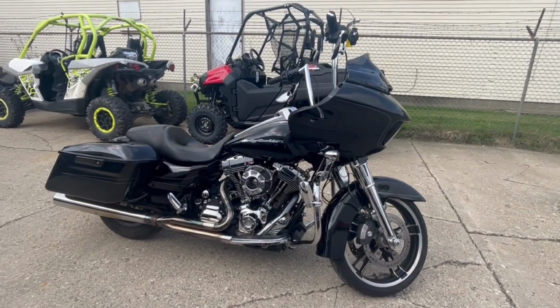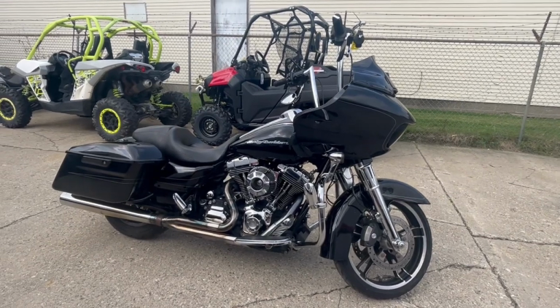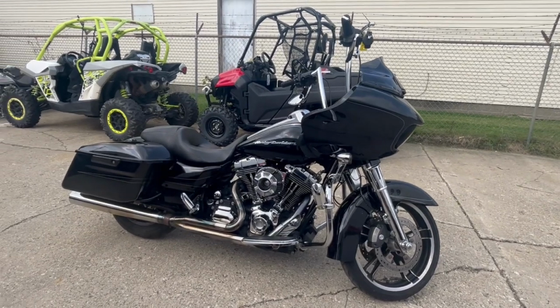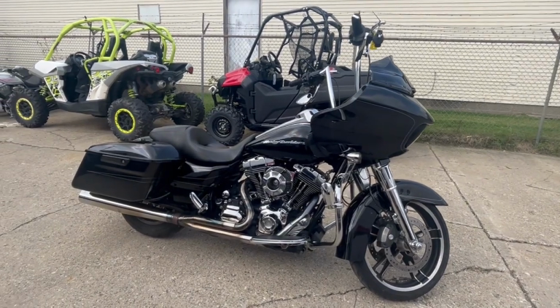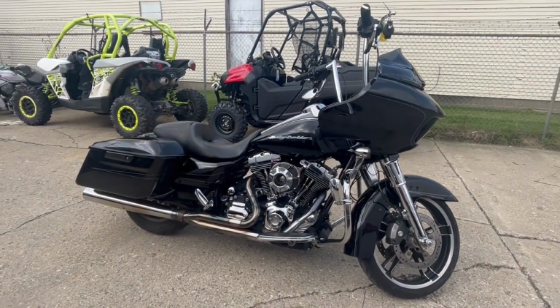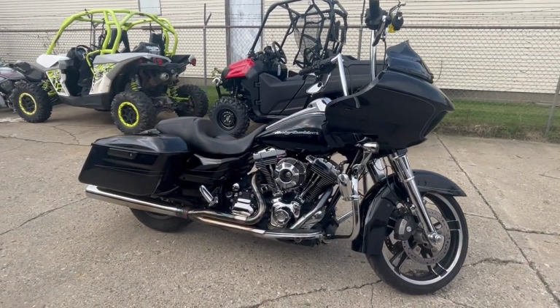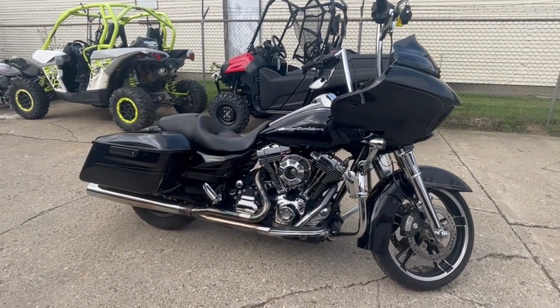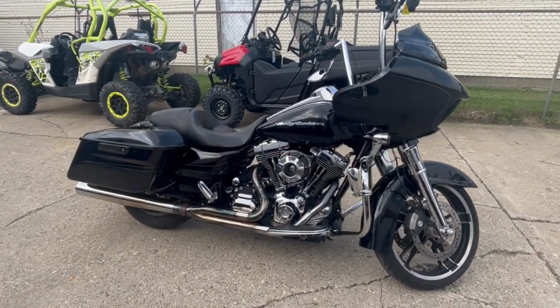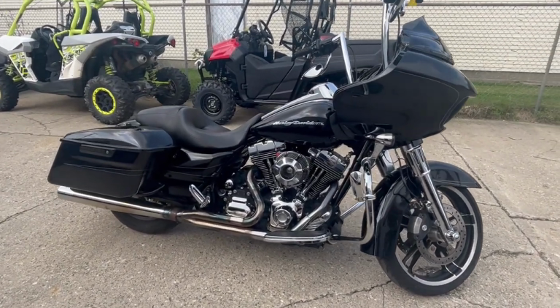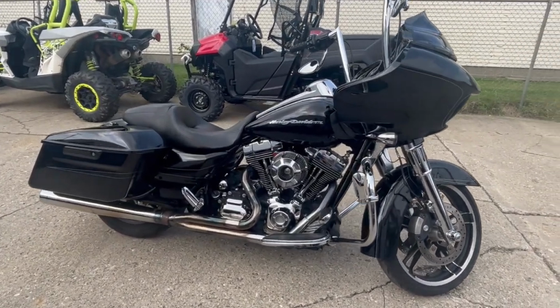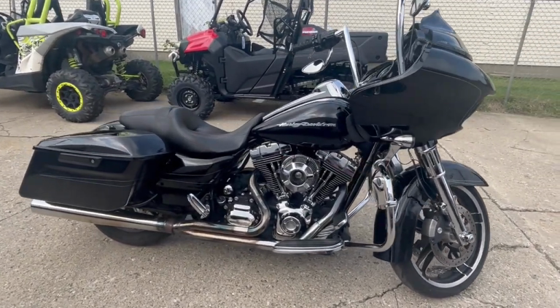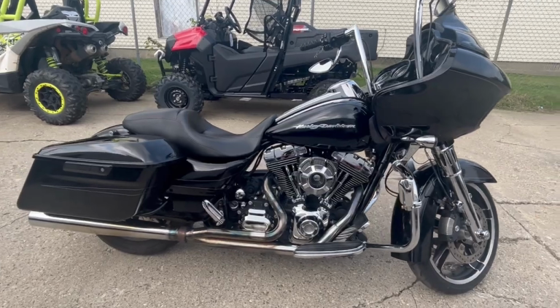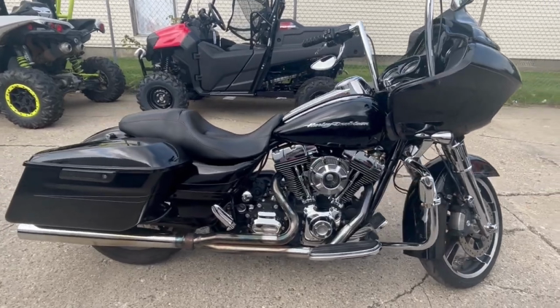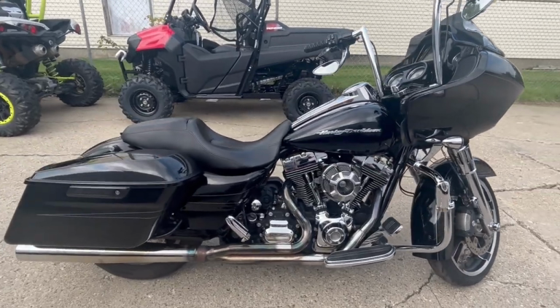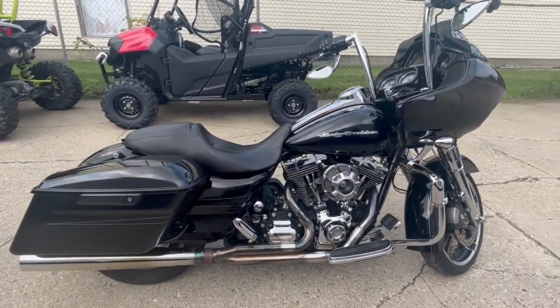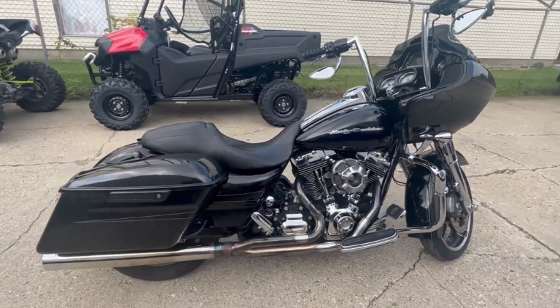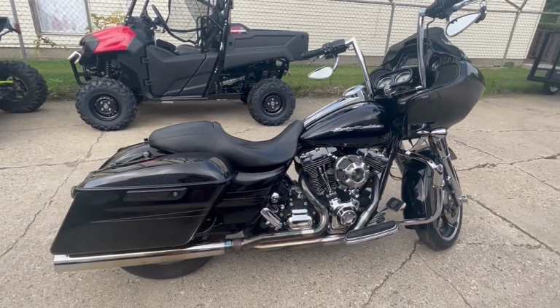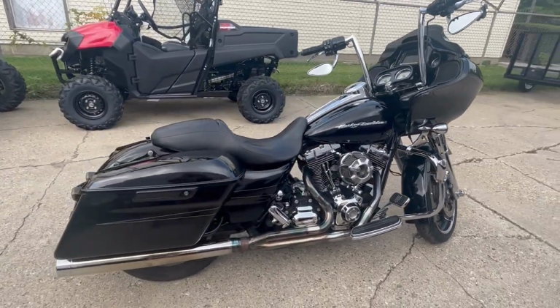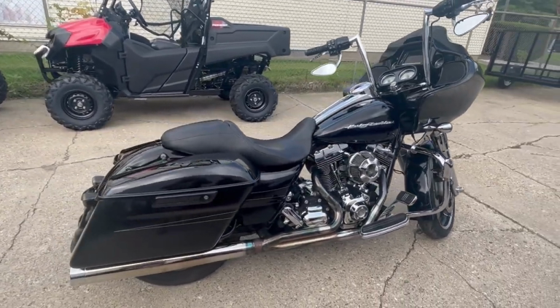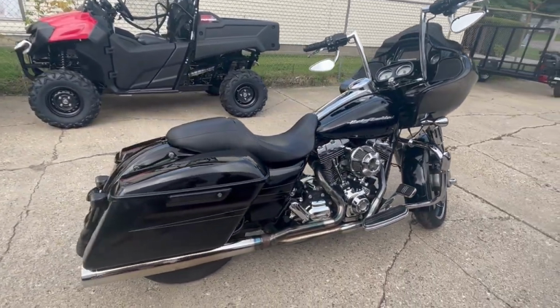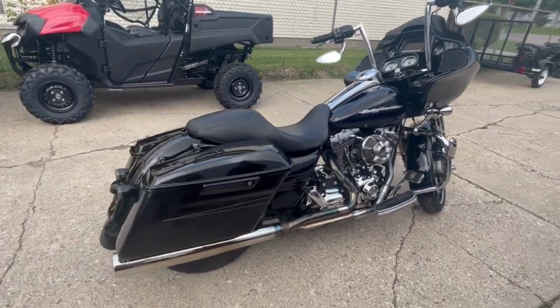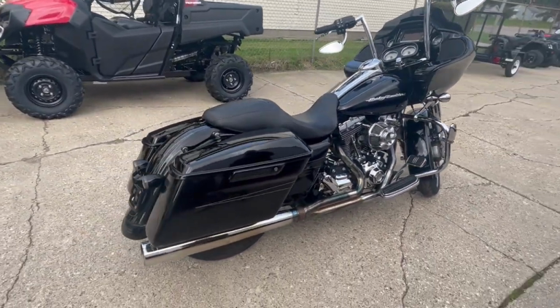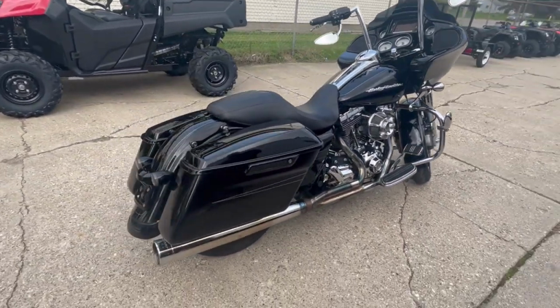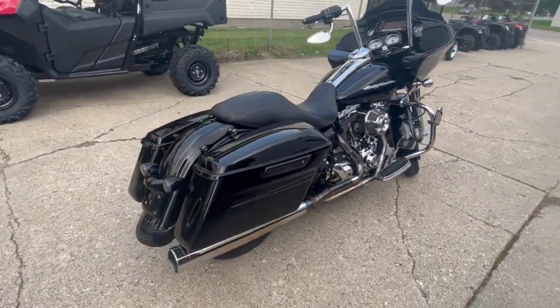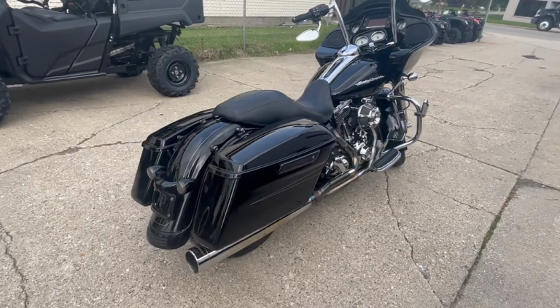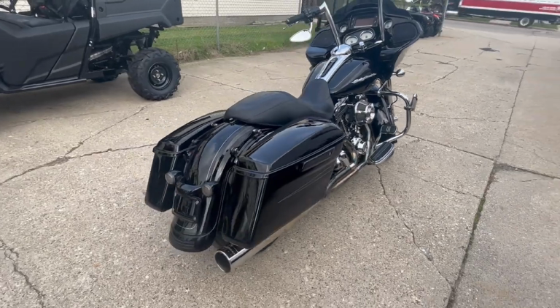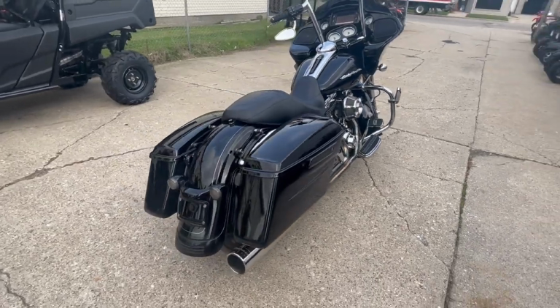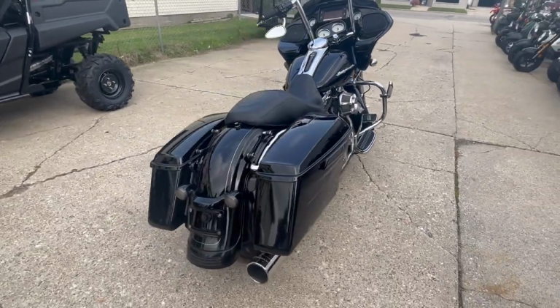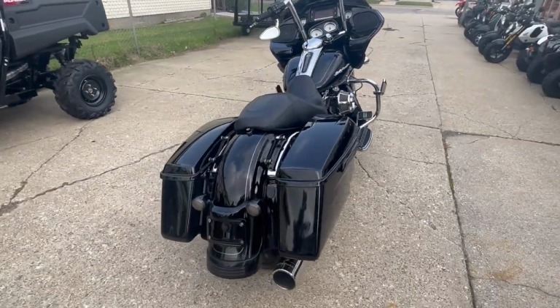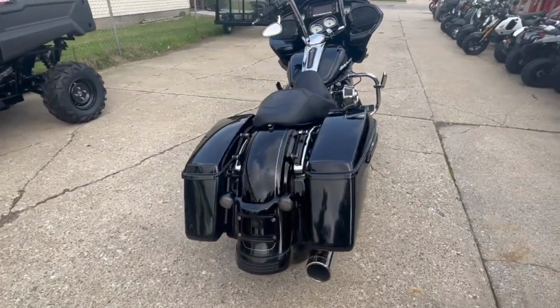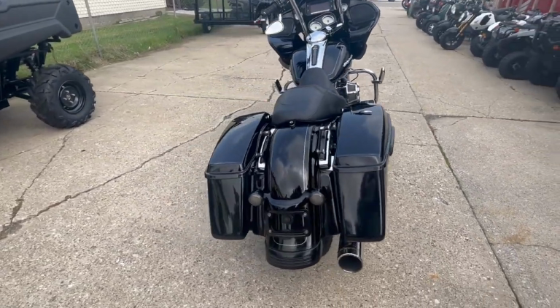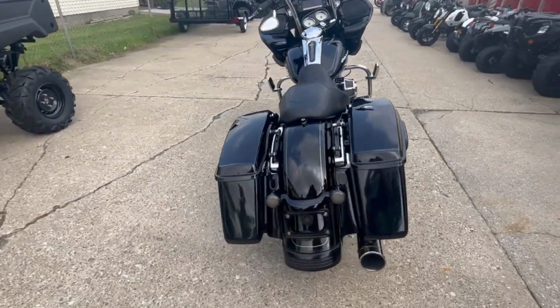Hey guys, ProvoPowerSports.com here doing some videos on some bikes that just came in. Check this one out — 2015 Road Glide Special for sale. Don't let the miles scare you on this one; it's a clean bike that looks sharp.